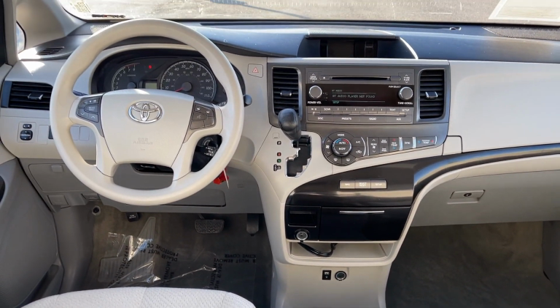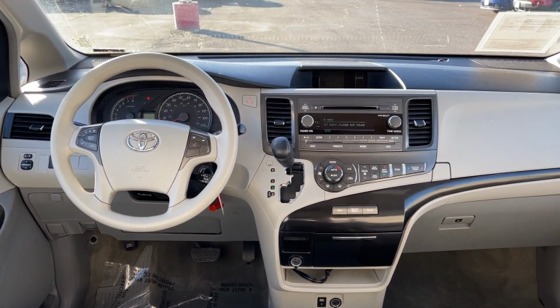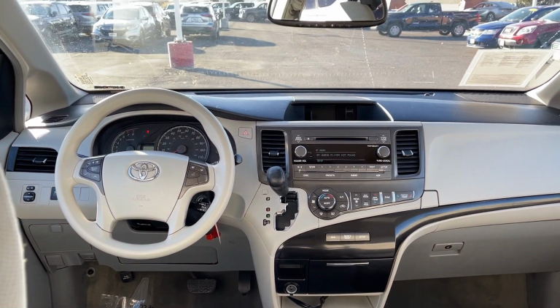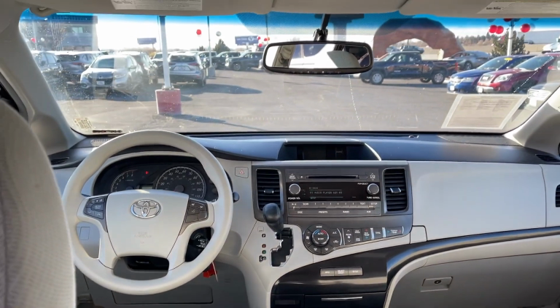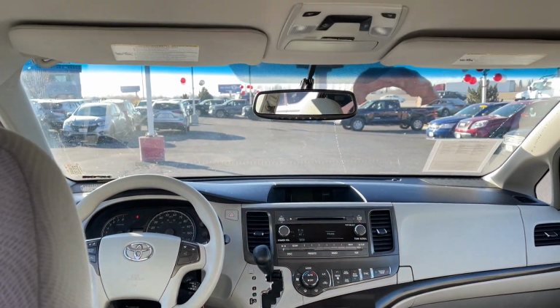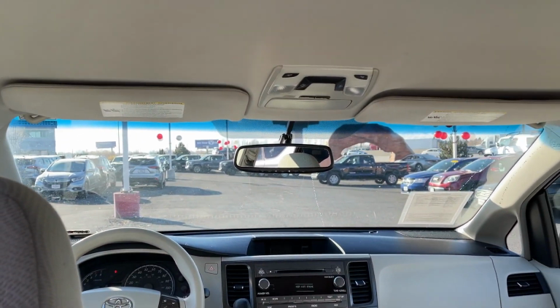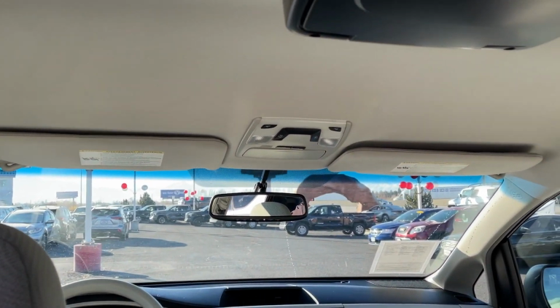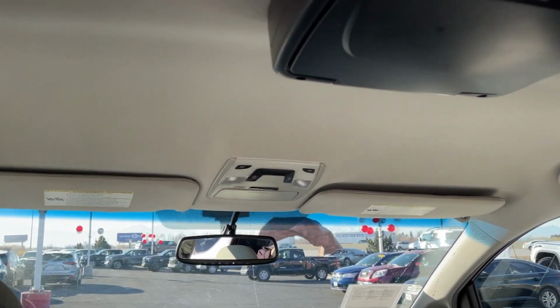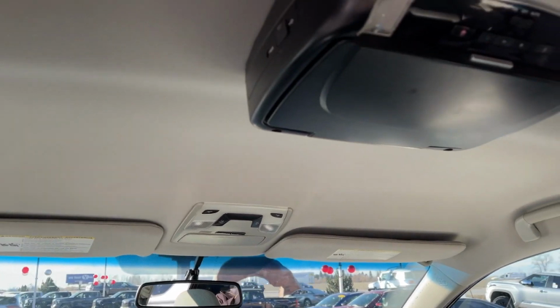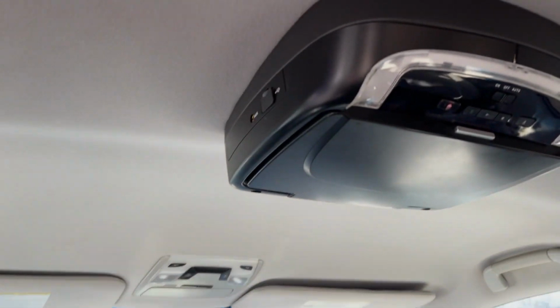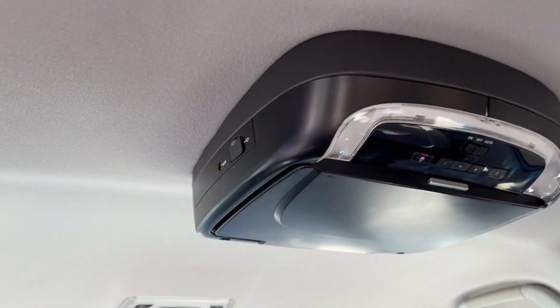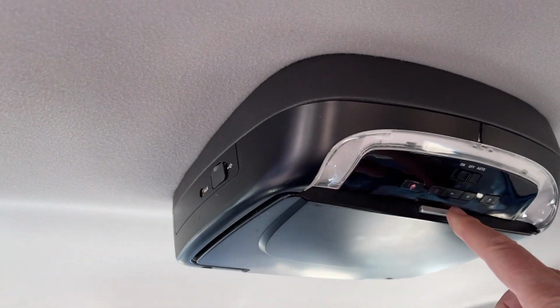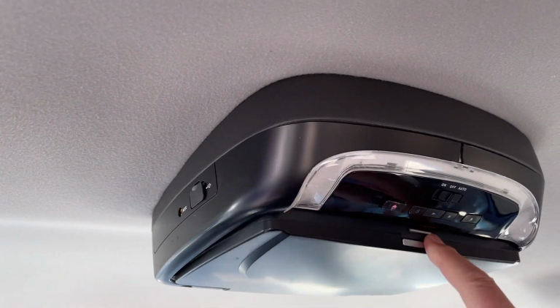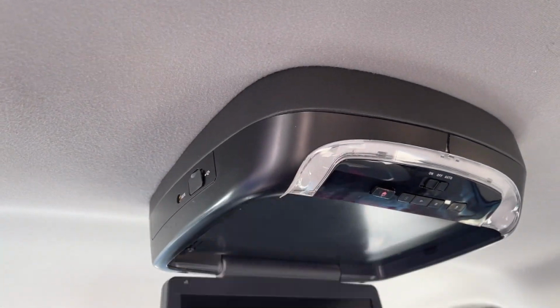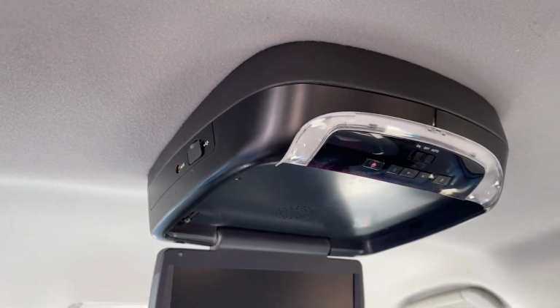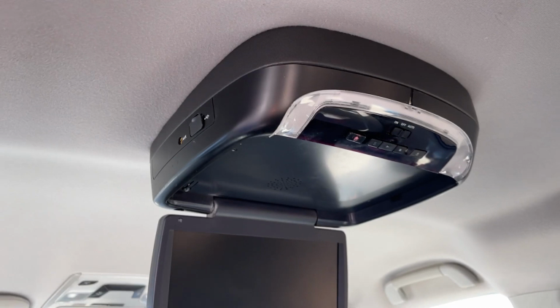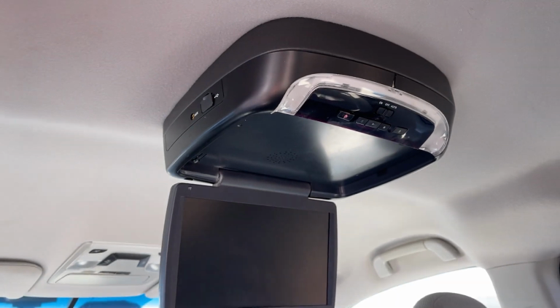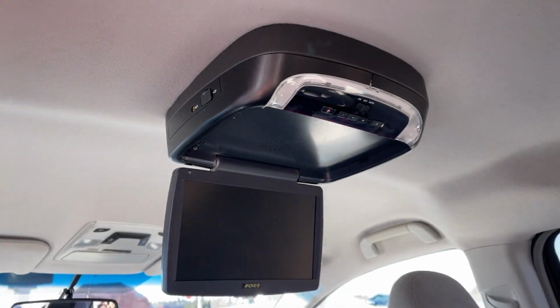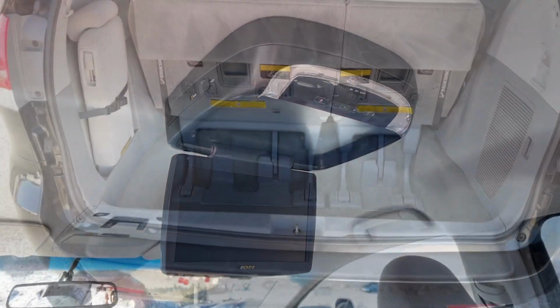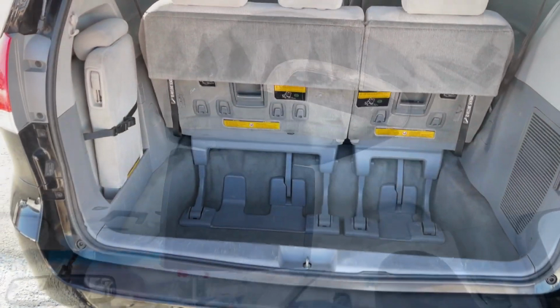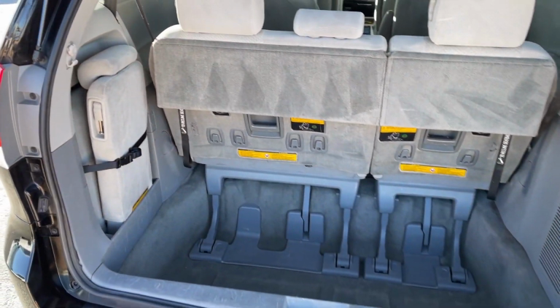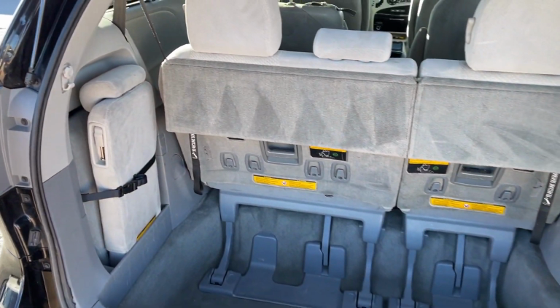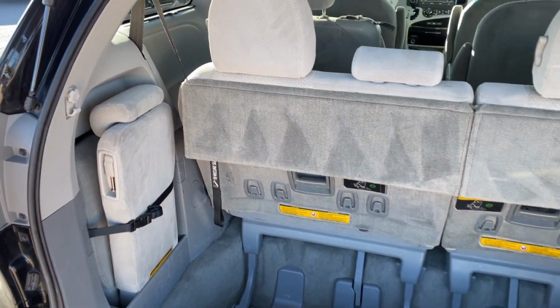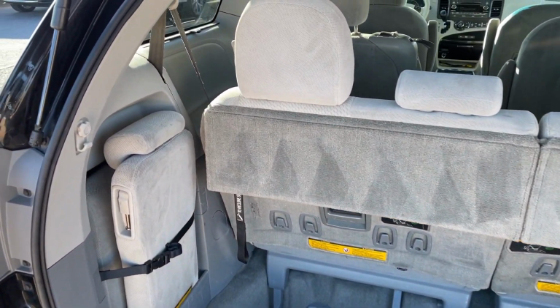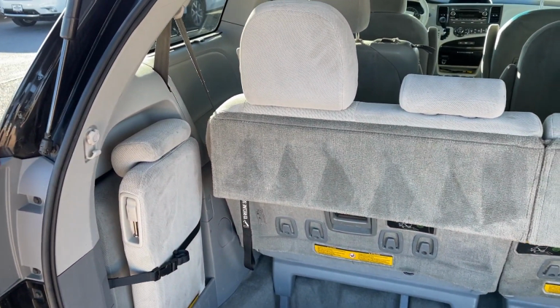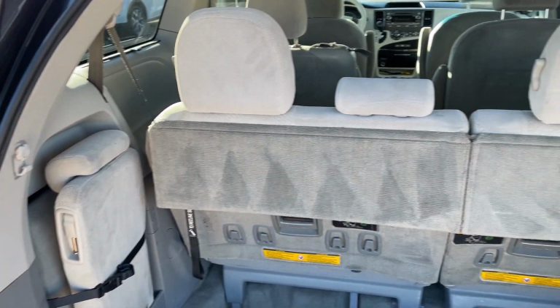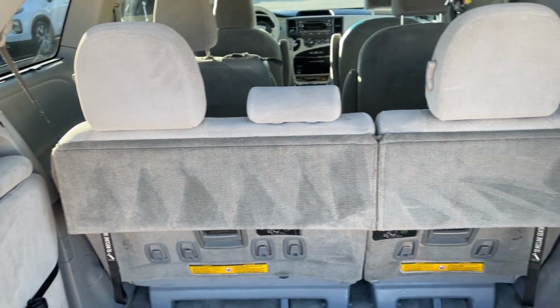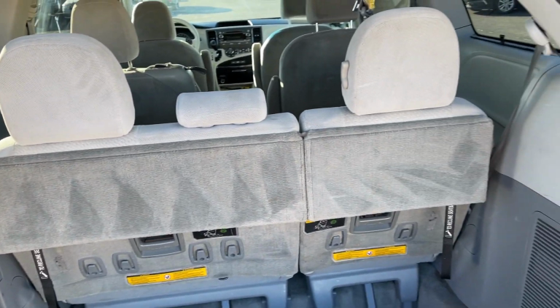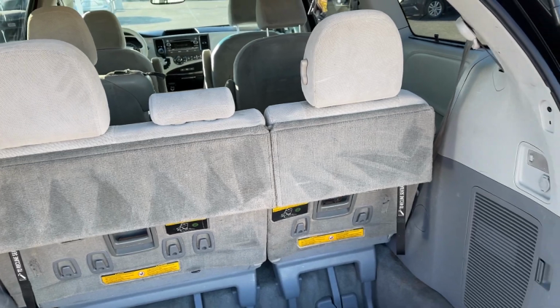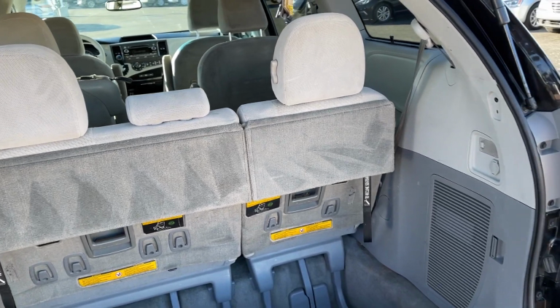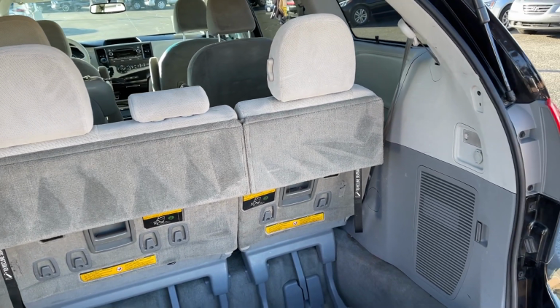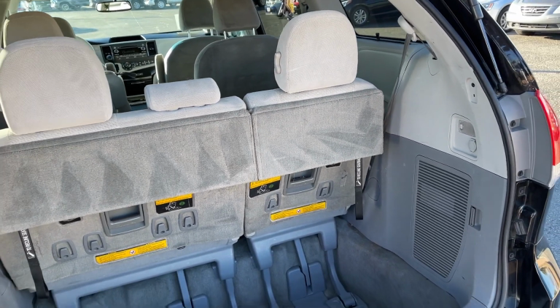Keyless entry, heated mirrors, power driver seat, rear AC, aluminum wheels, Bluetooth connection, rear spoiler, pass-through rear seat, intermittent wipers, traction control.